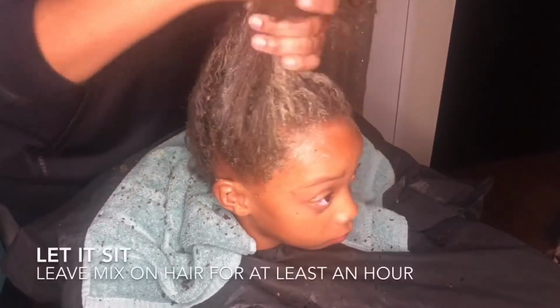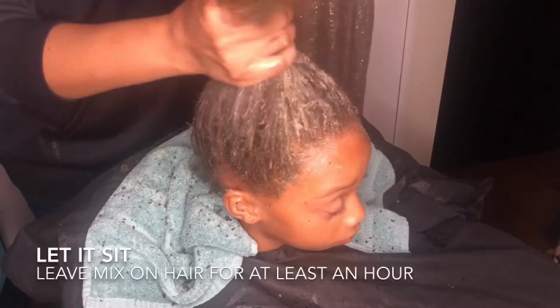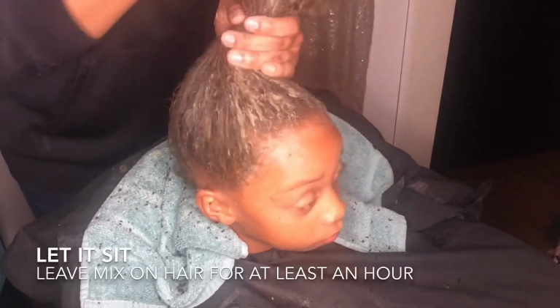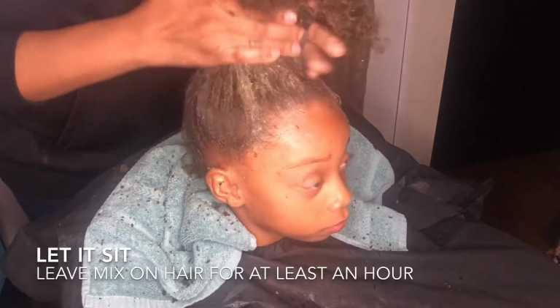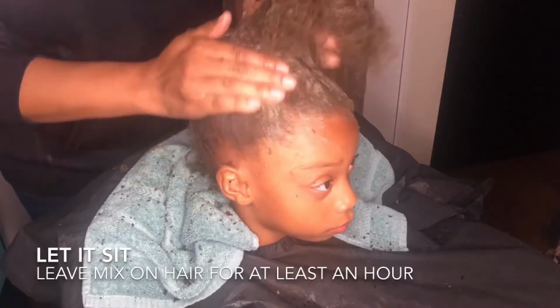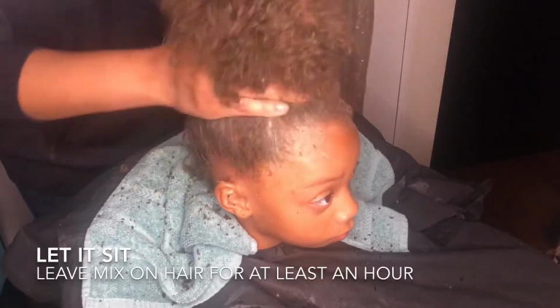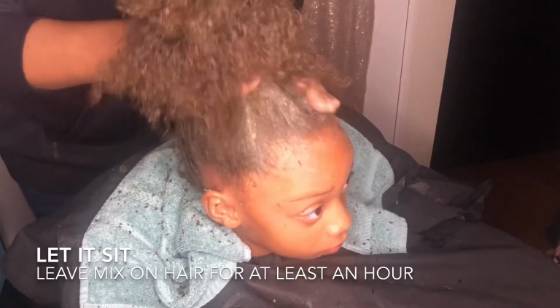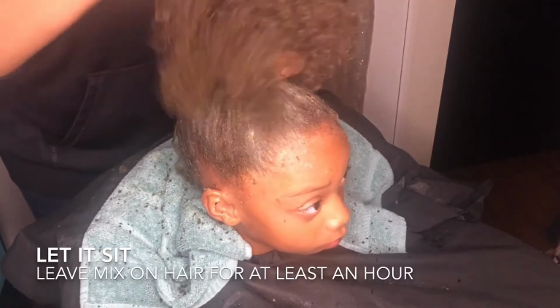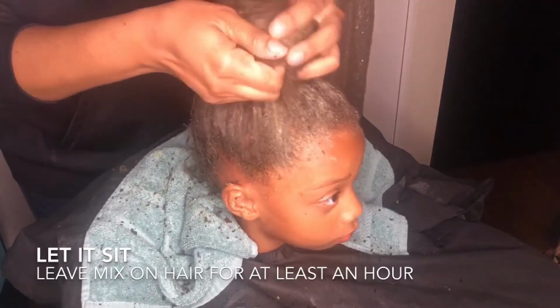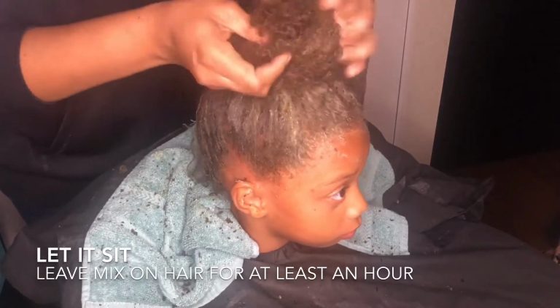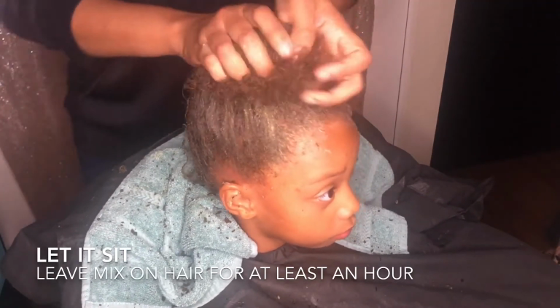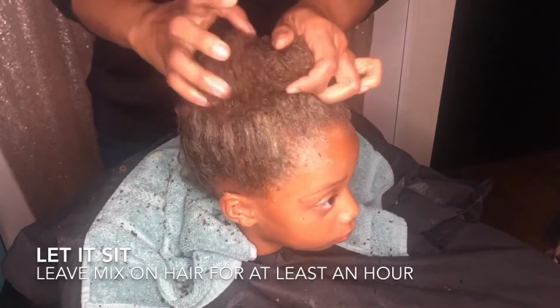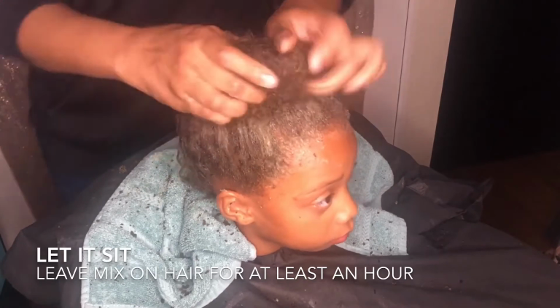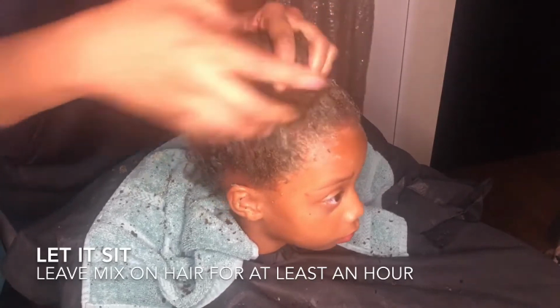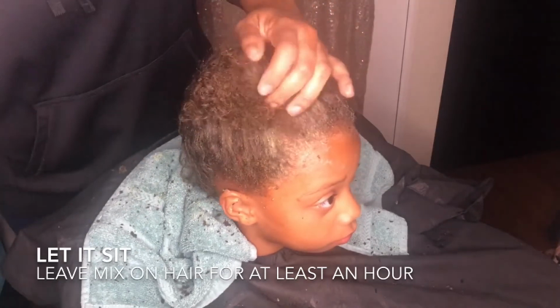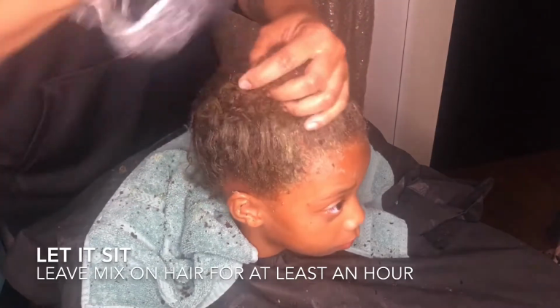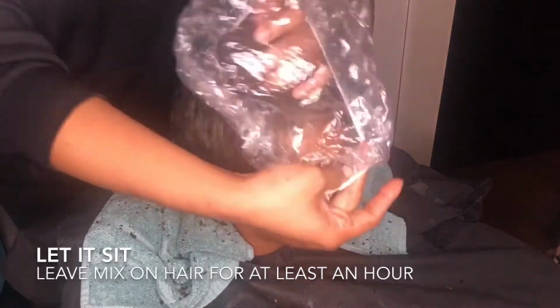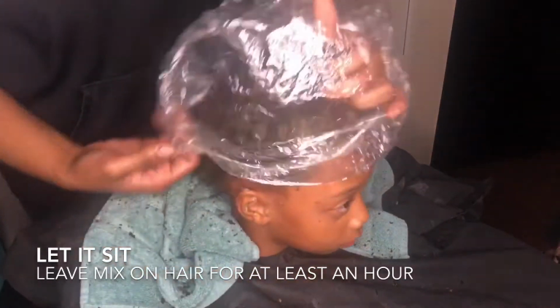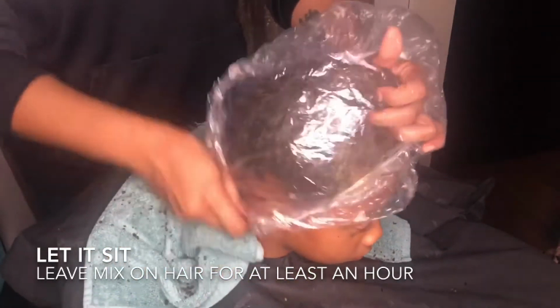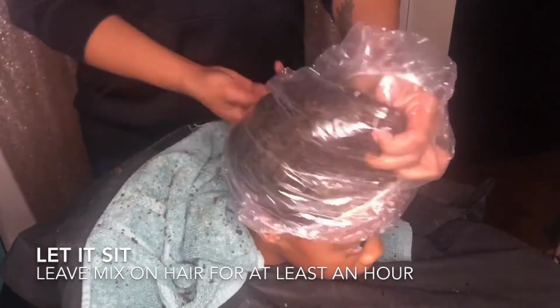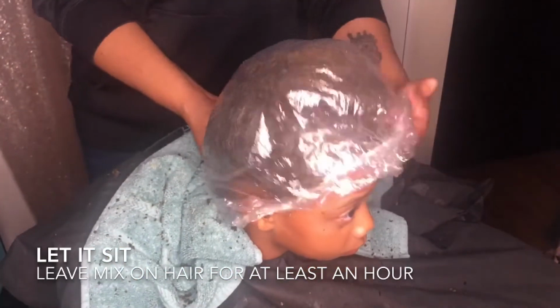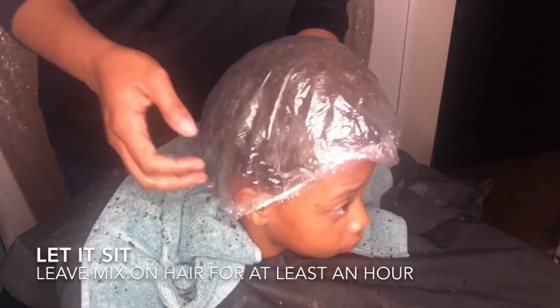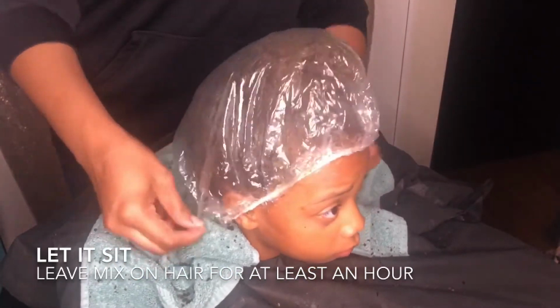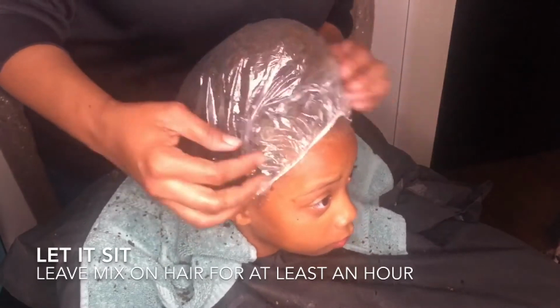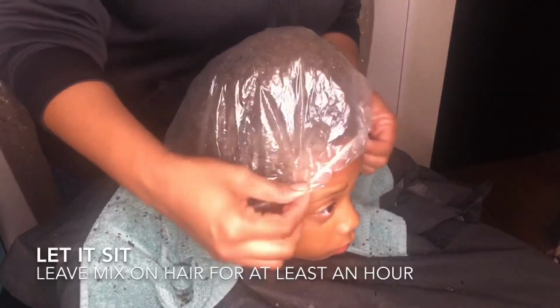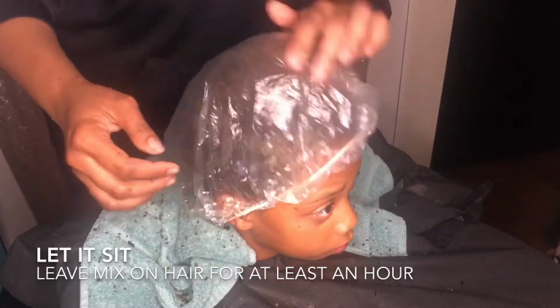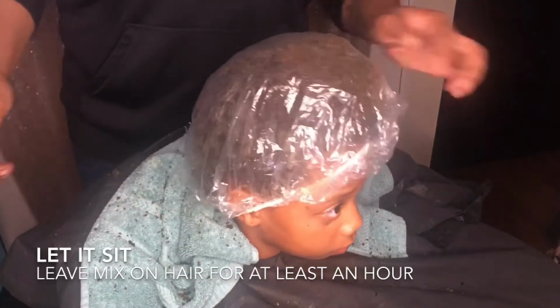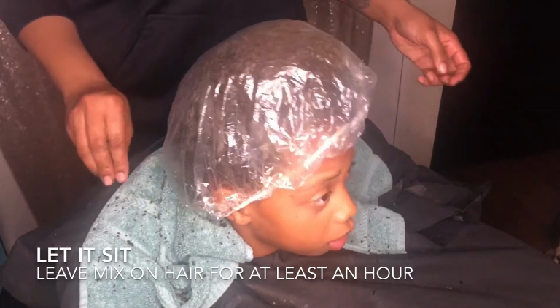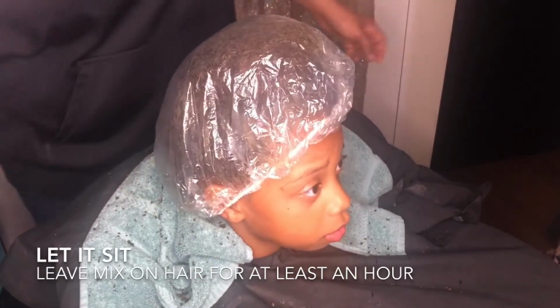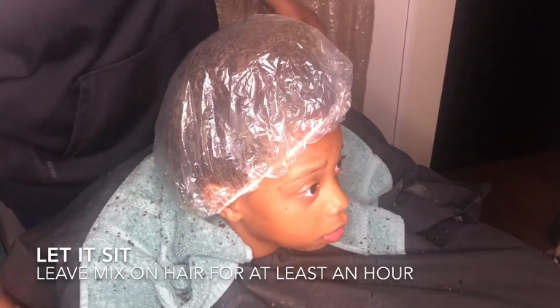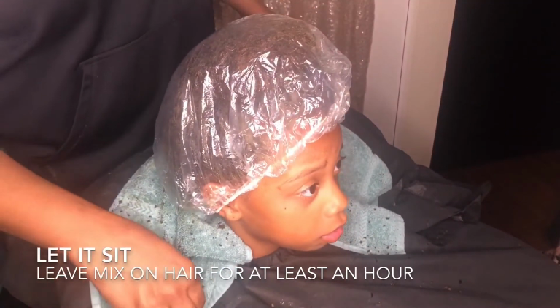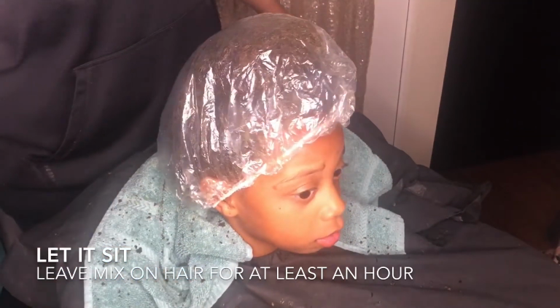I like Mazani's conditioner, so I just put a little bit of that on her hair because her hair is super dry. For her curly texture, I recommend a plastic cap because that allows the scalp's natural heat to let the mixture soak in.